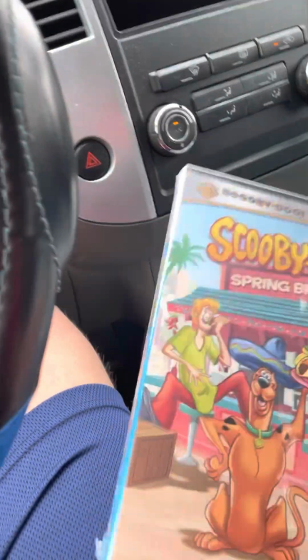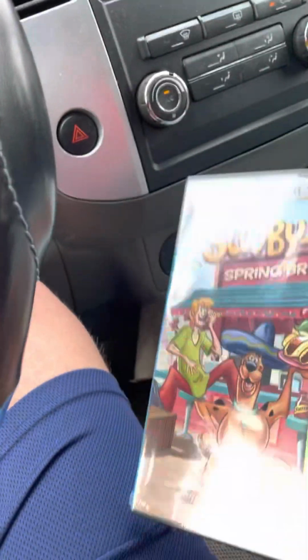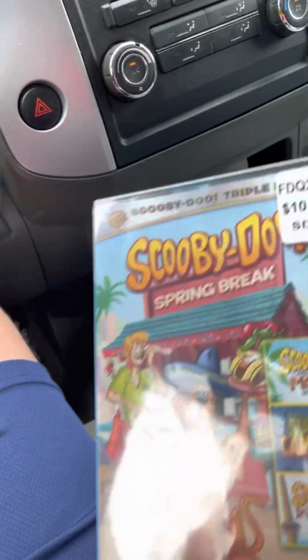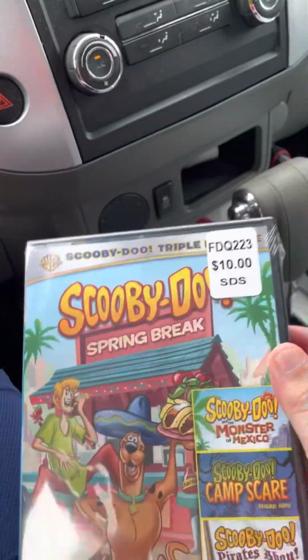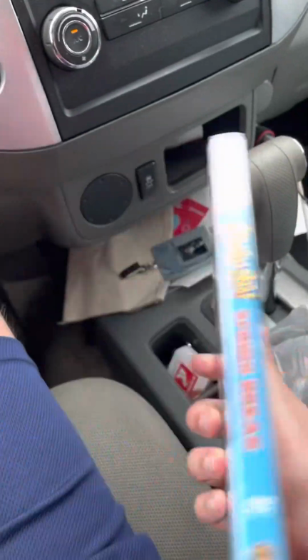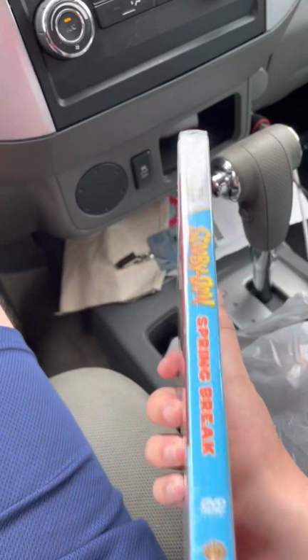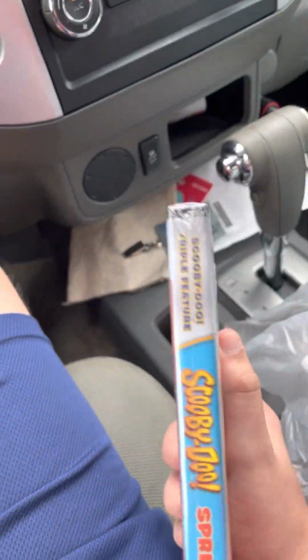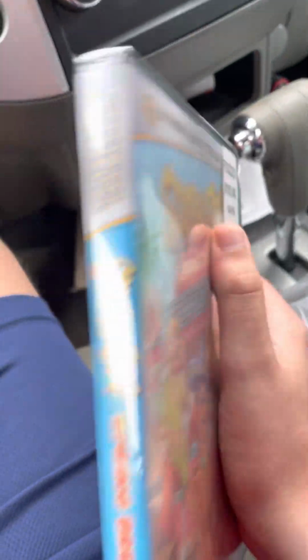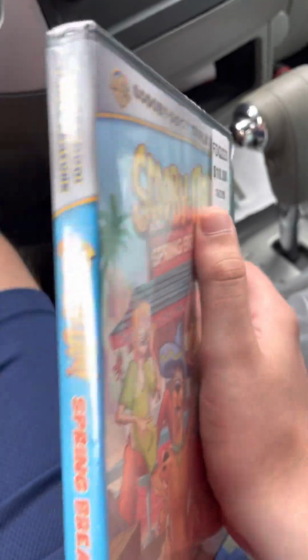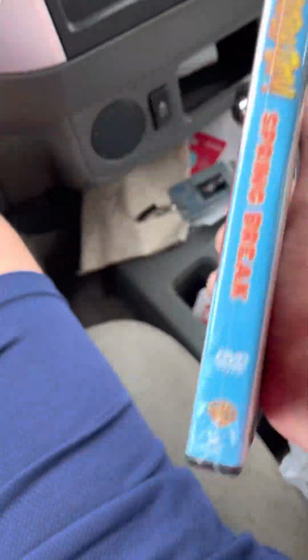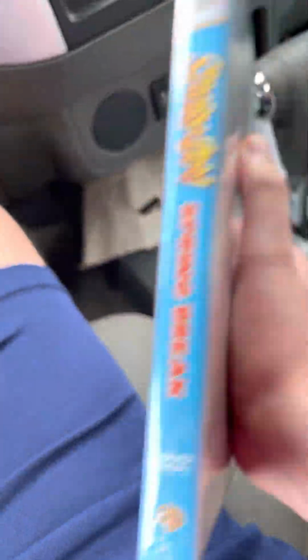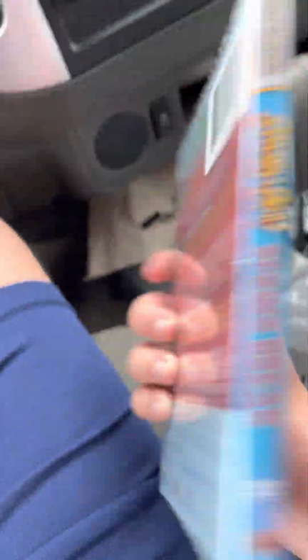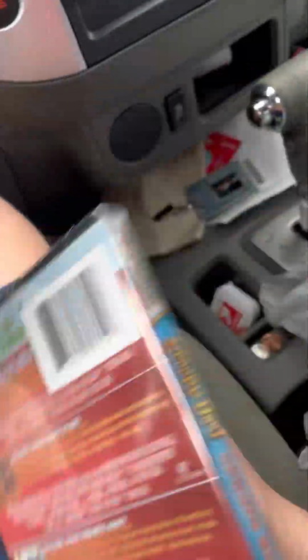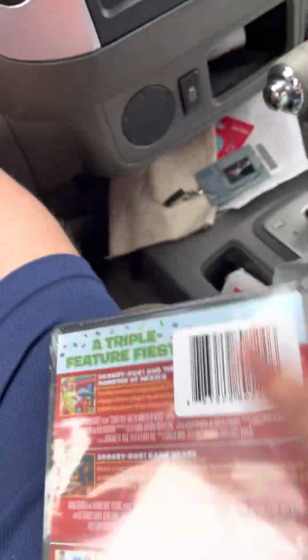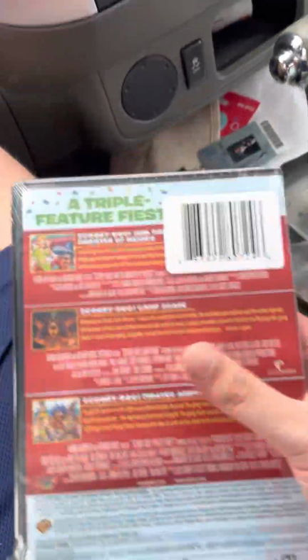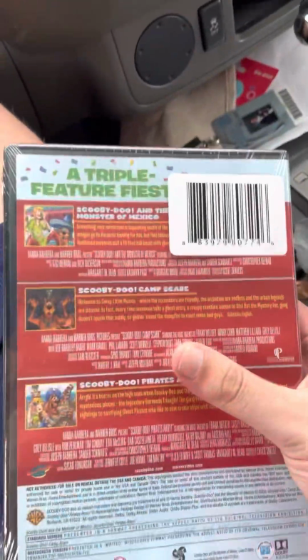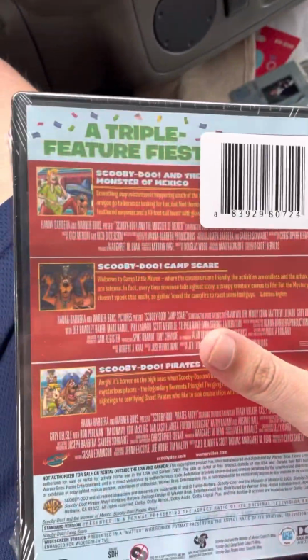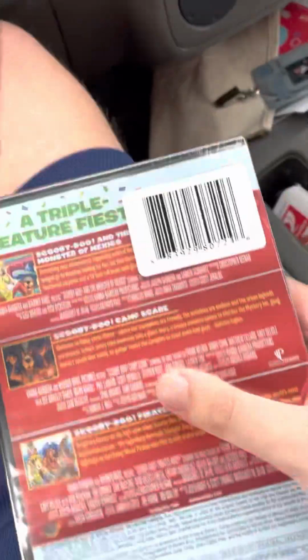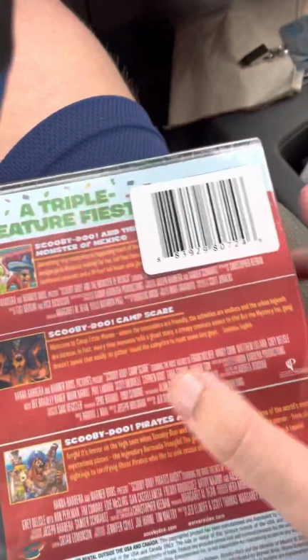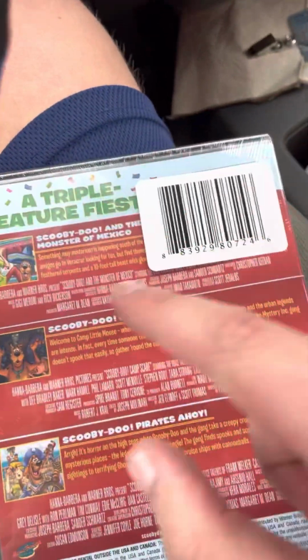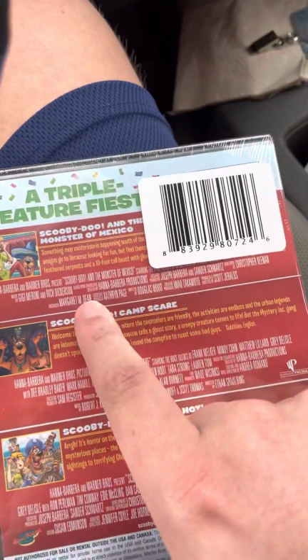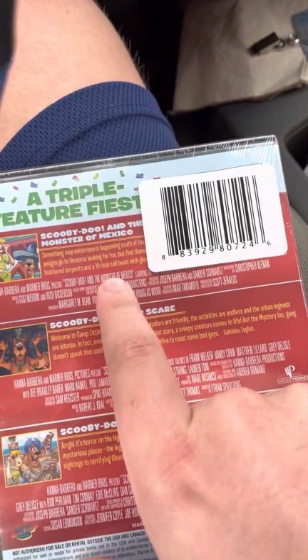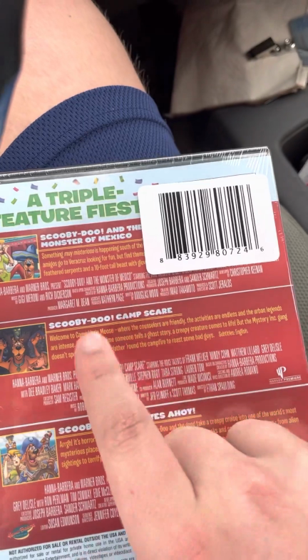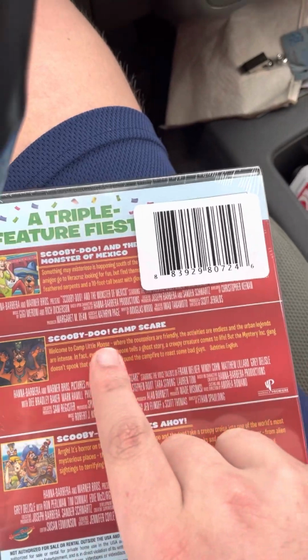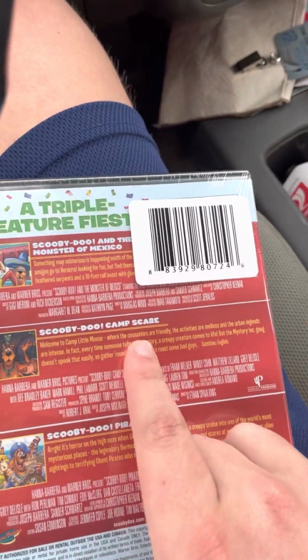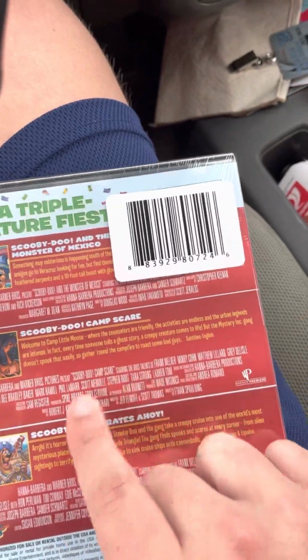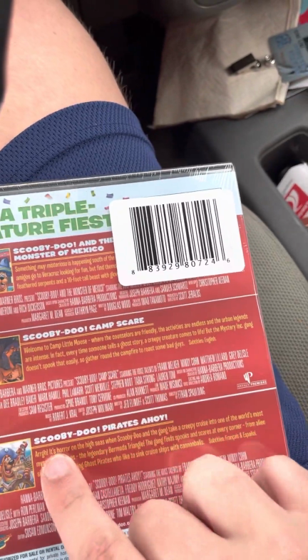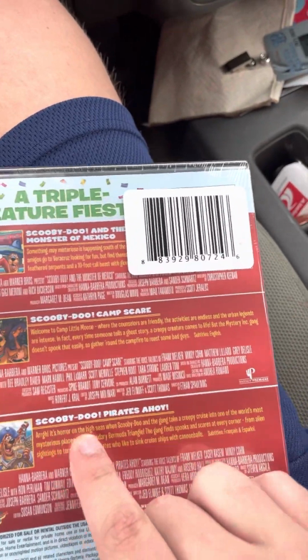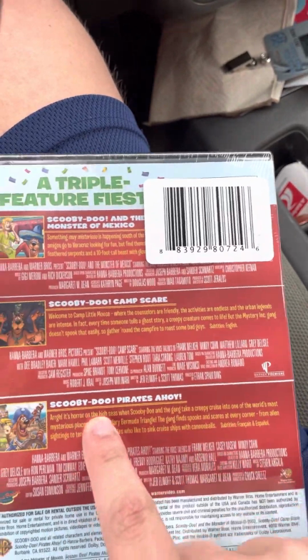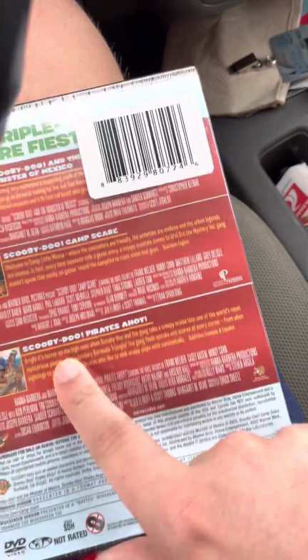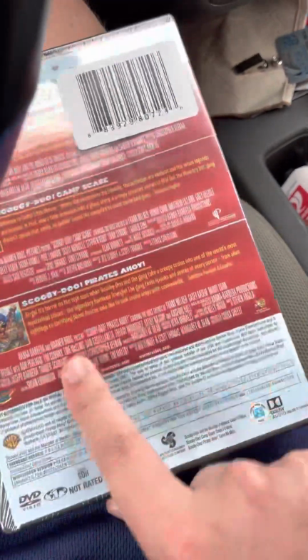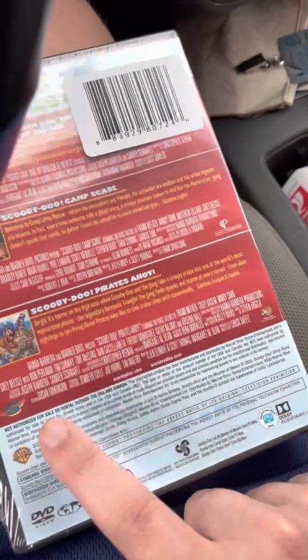Here's the front. Spine. Back. So it's got Scooby-Doo and the Monster of Mexico, Scooby-Doo Camp Scare, and Scooby-Doo Pirates Ahoy.